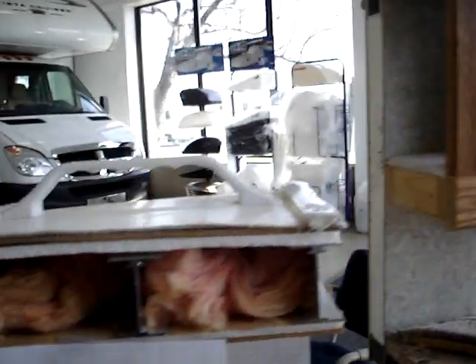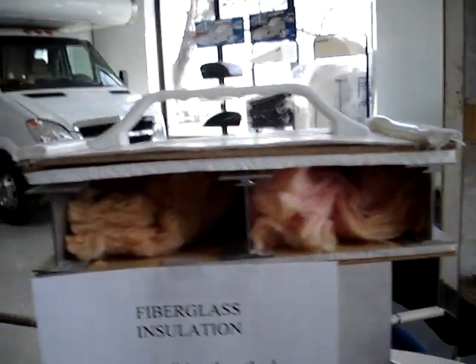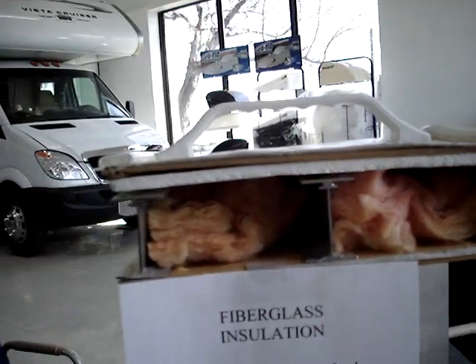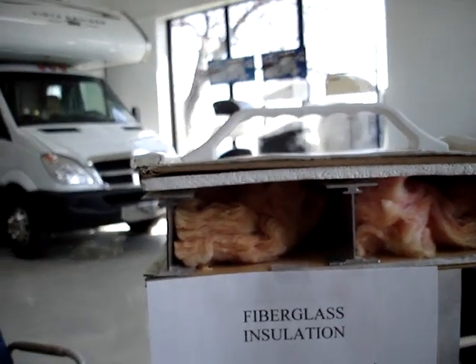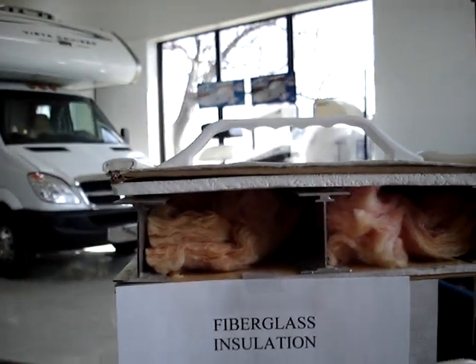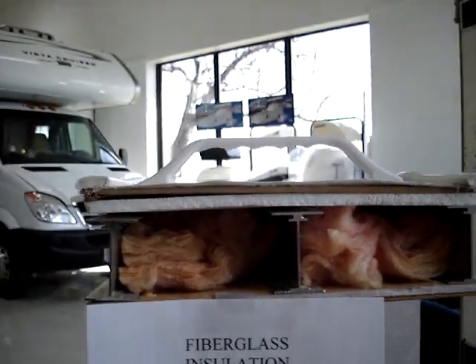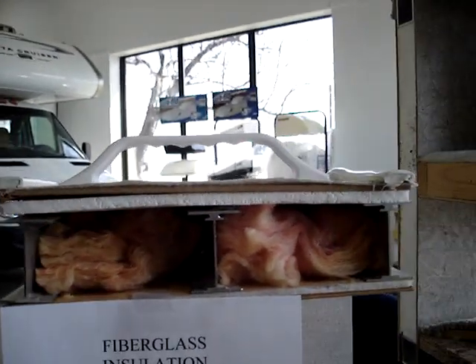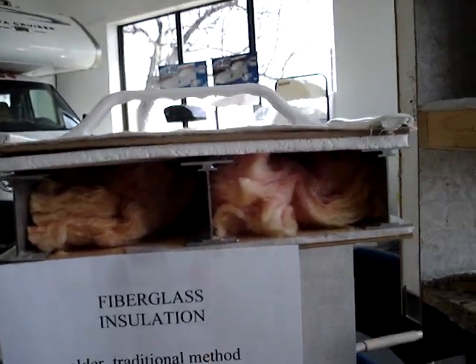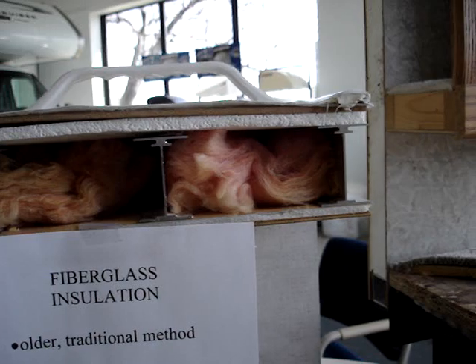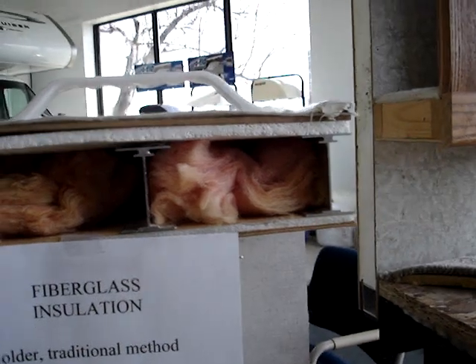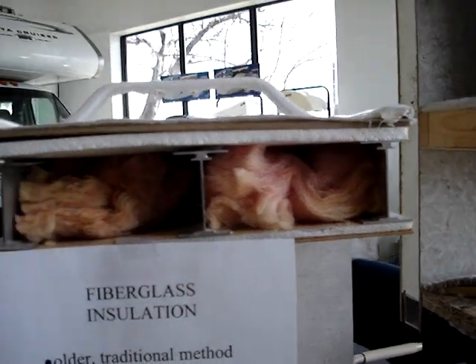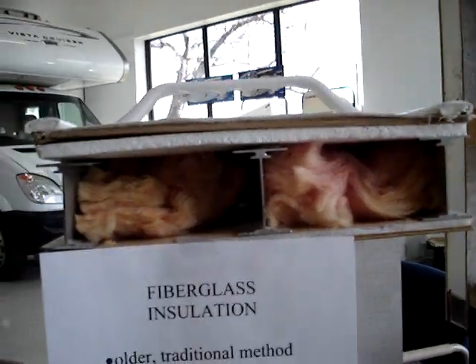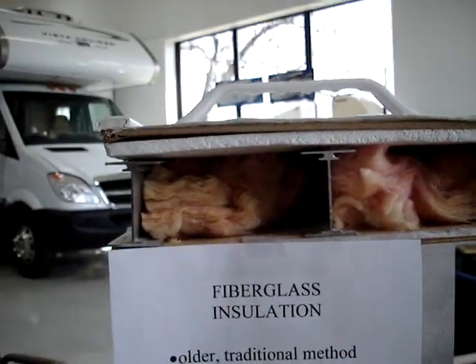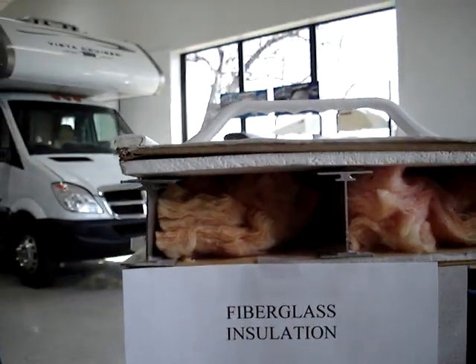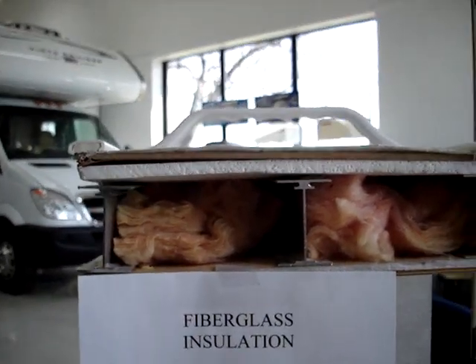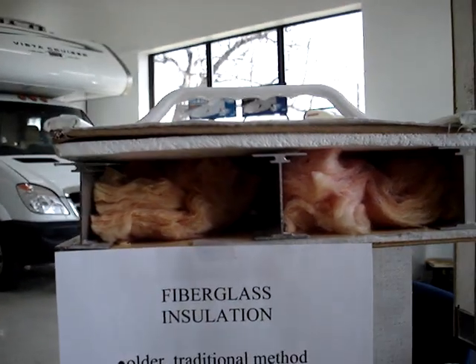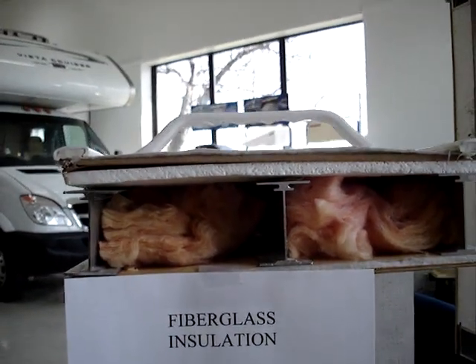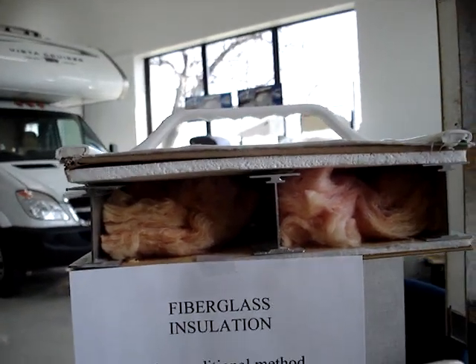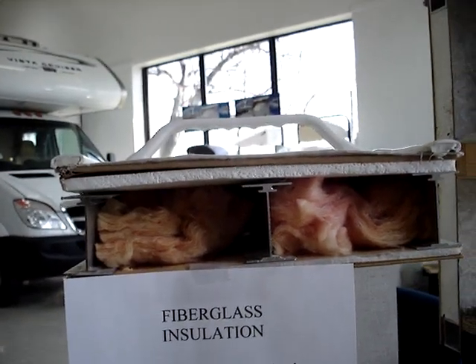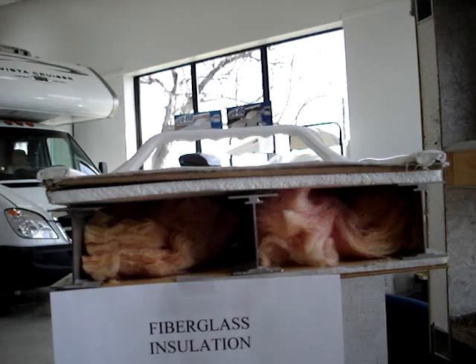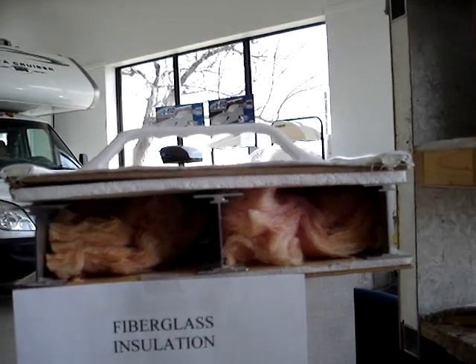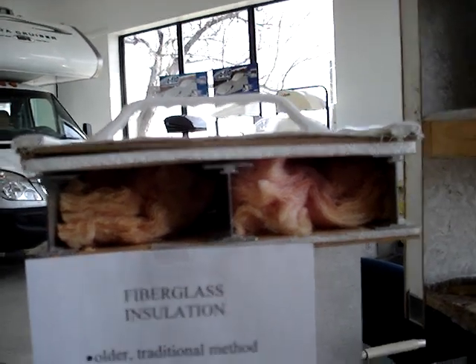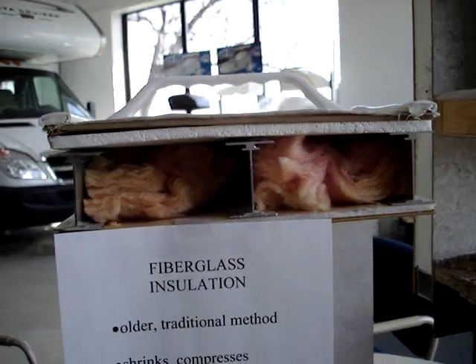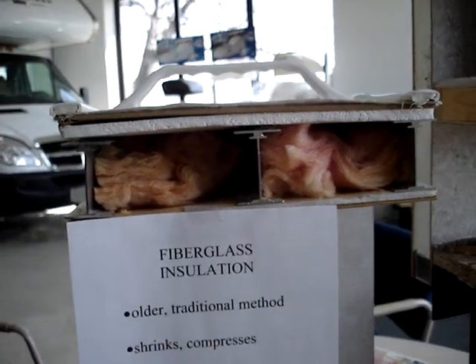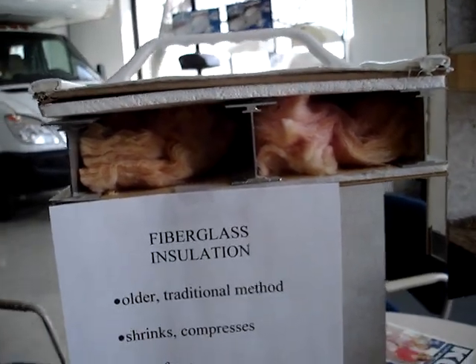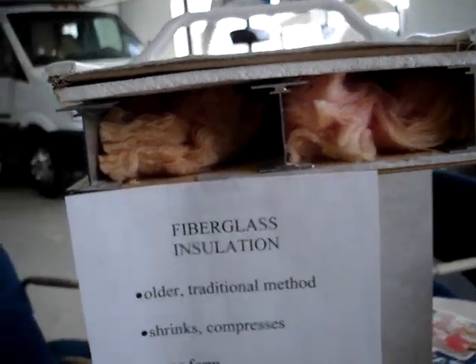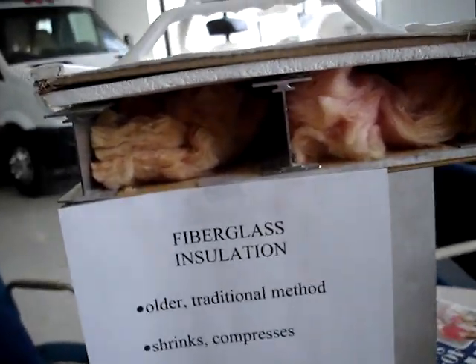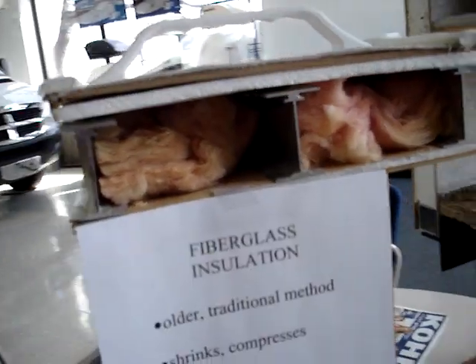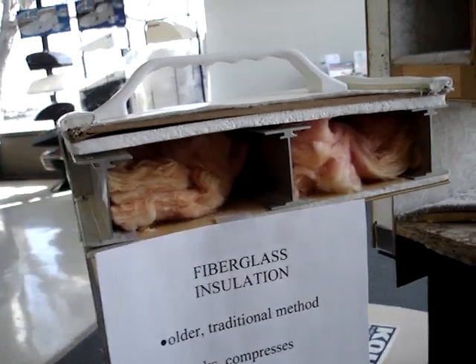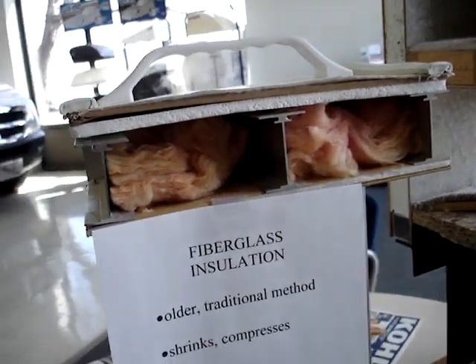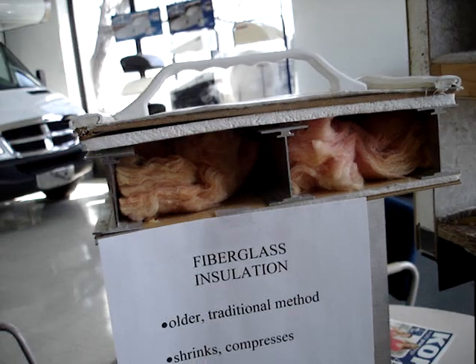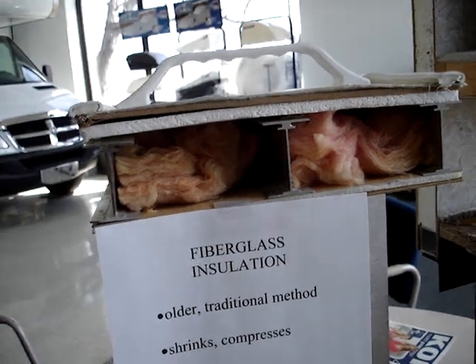As you can see, the gaps form and the lower R-value is a result of the fiberglass insulation. You're also going to notice it will absorb and retain moisture — and you know what that means. It's going to mean eventual rot. It could mean mold, mildew, and smells.